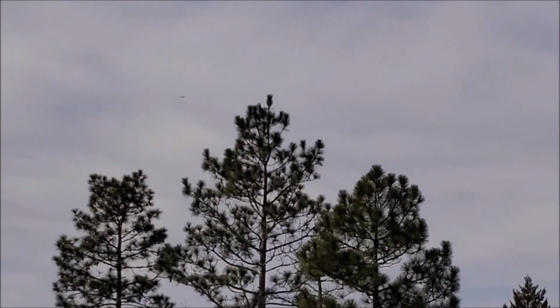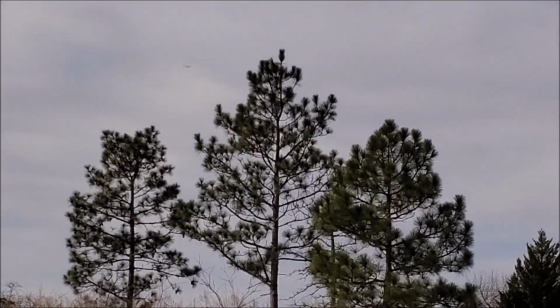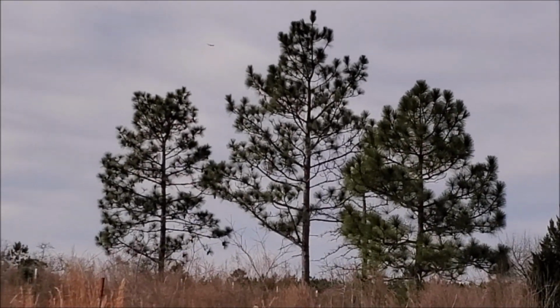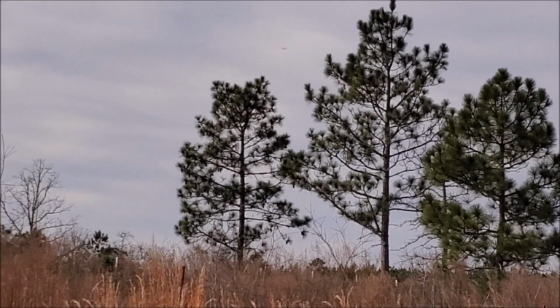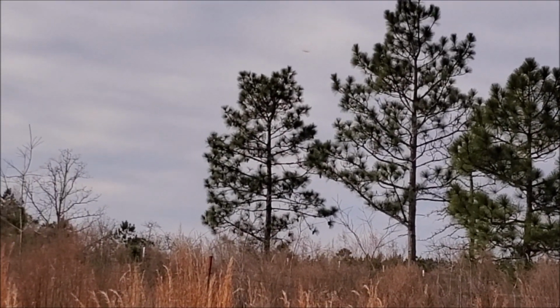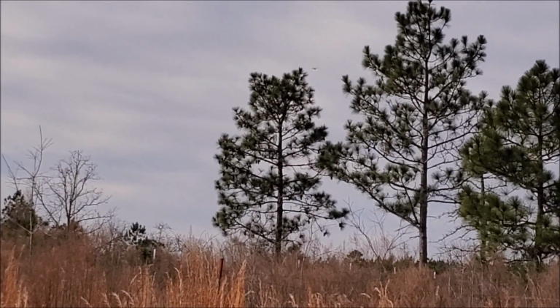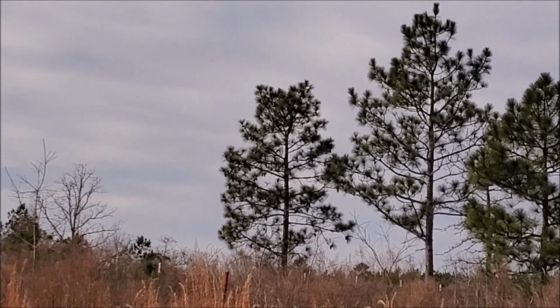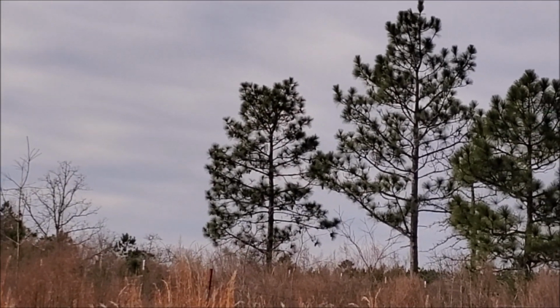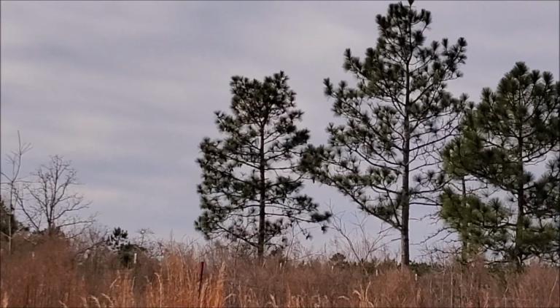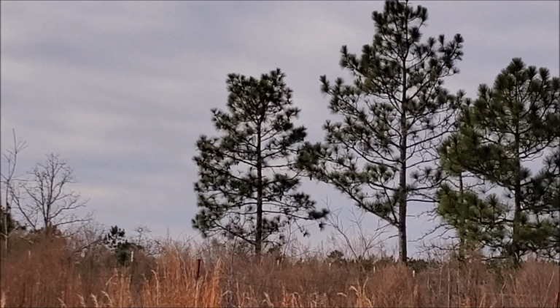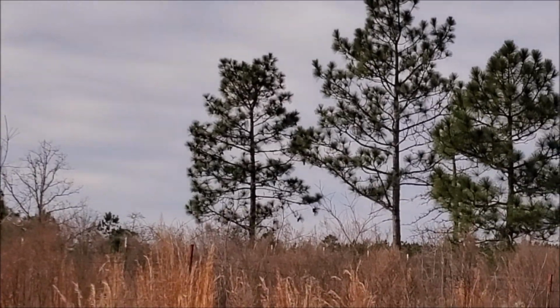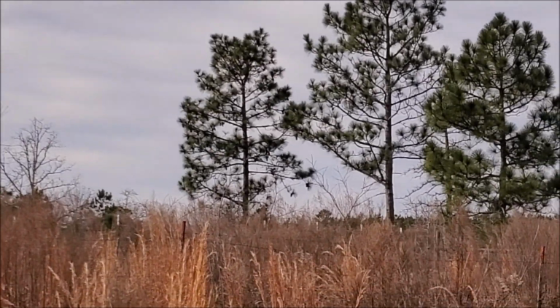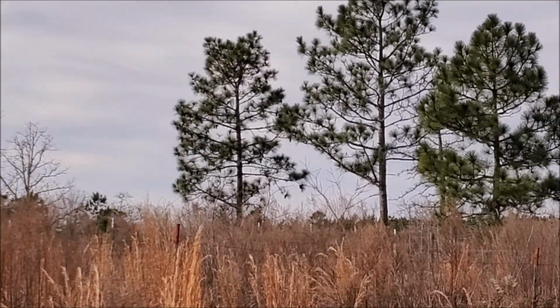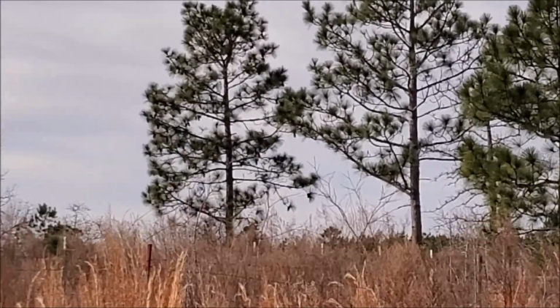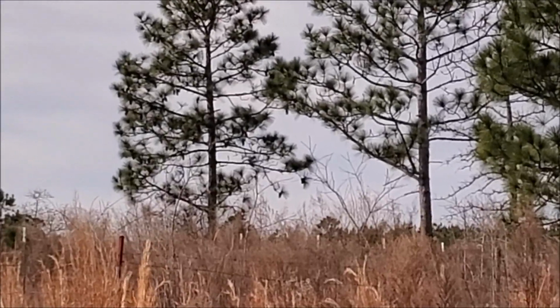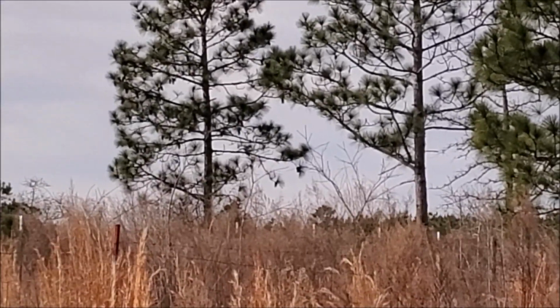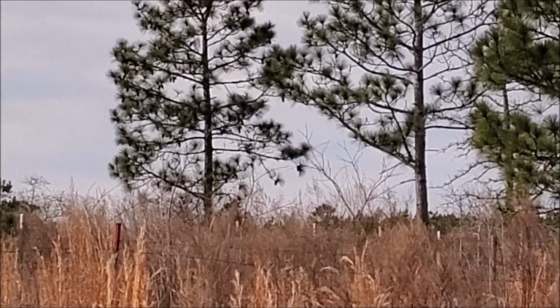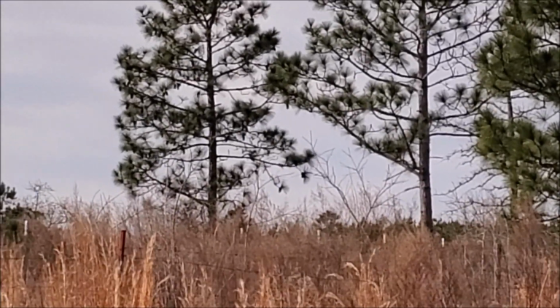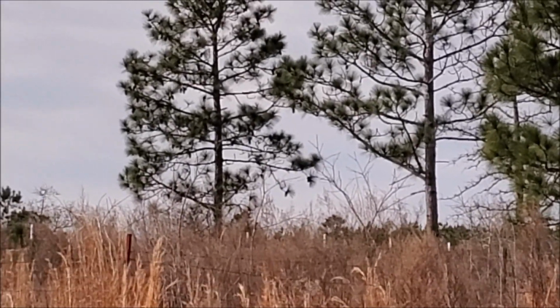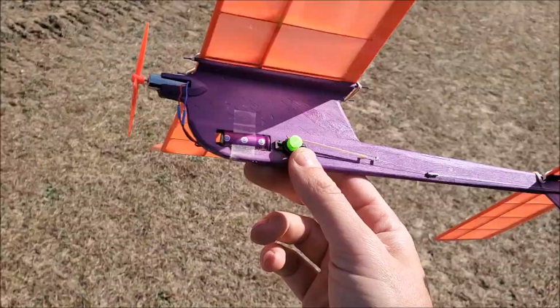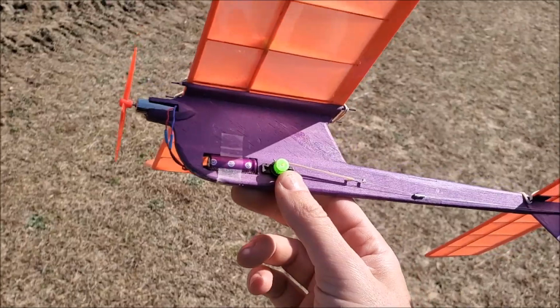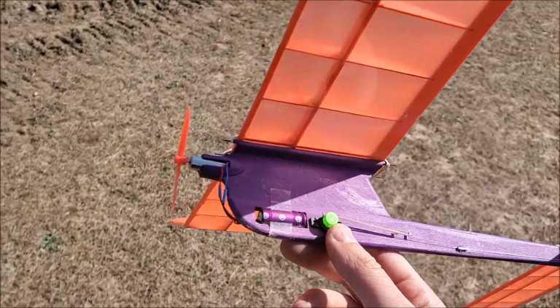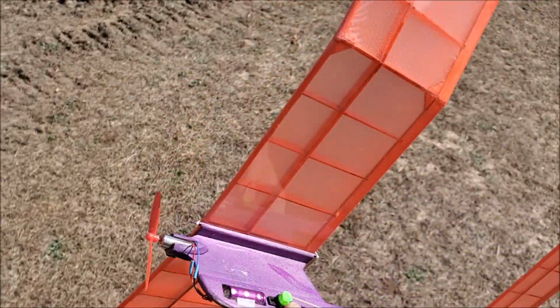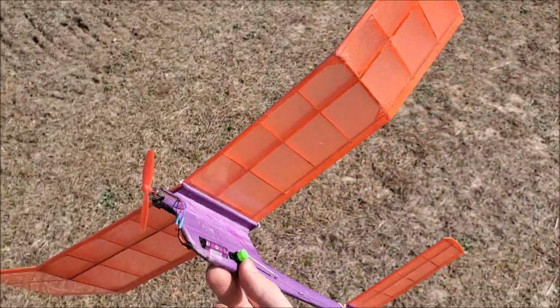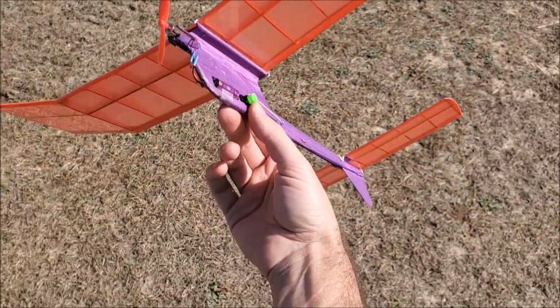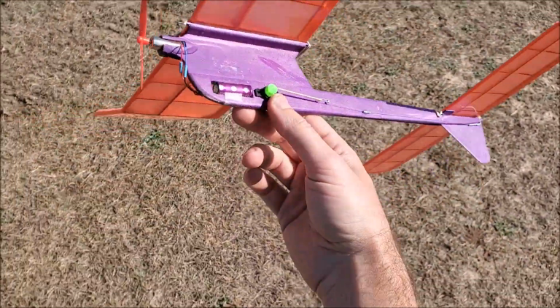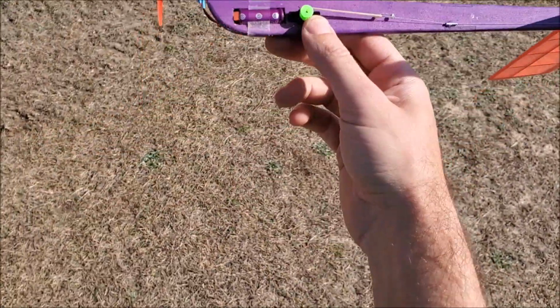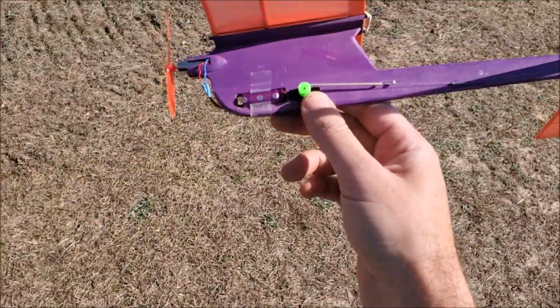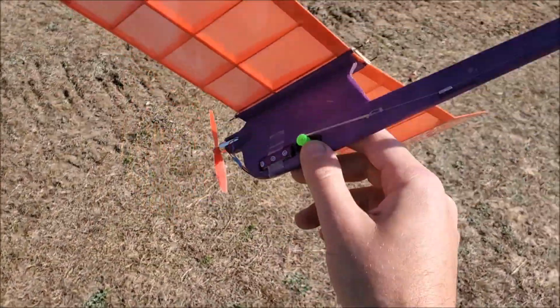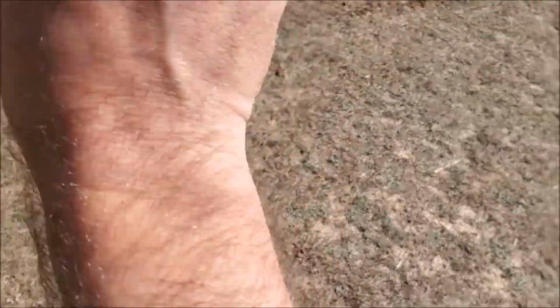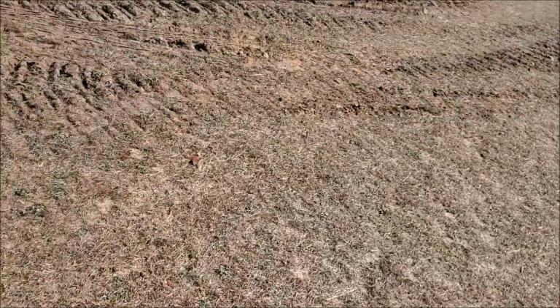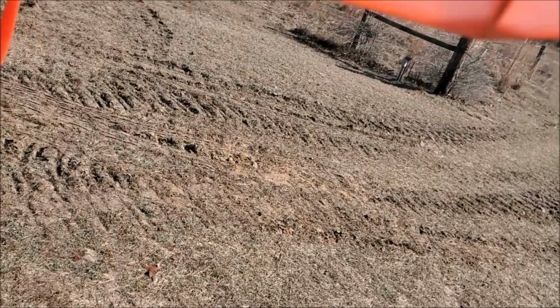Thank goodness for that DT. Micro Starduster on a 10-farad capacitor.